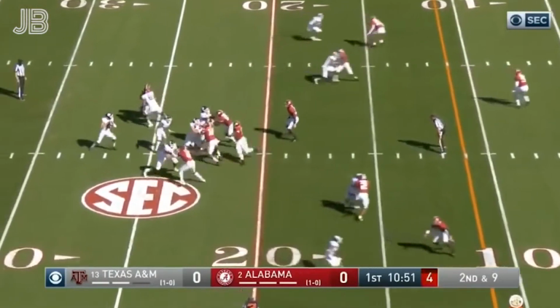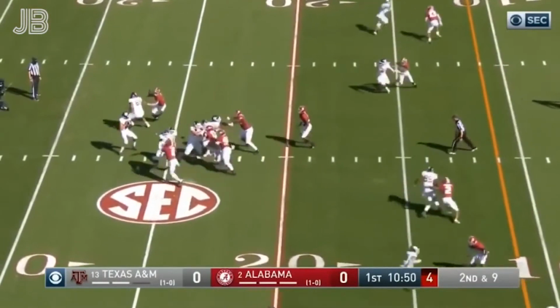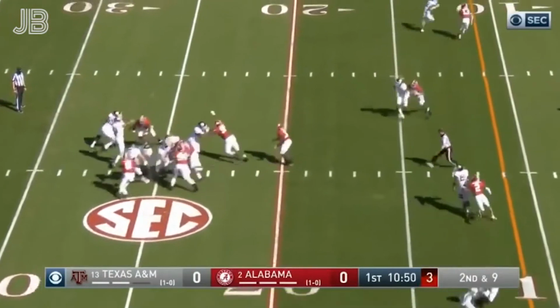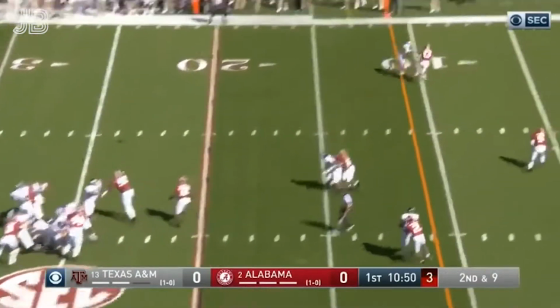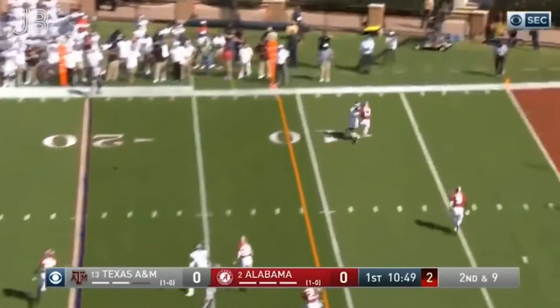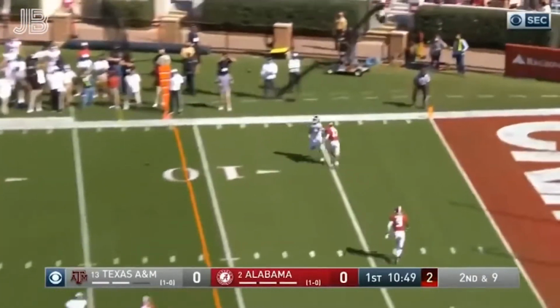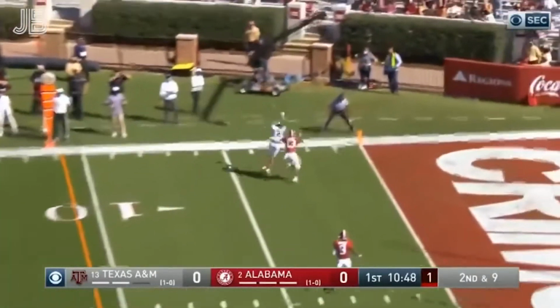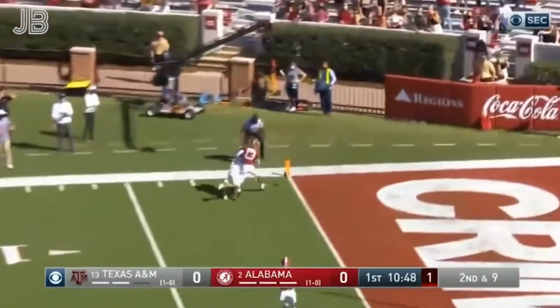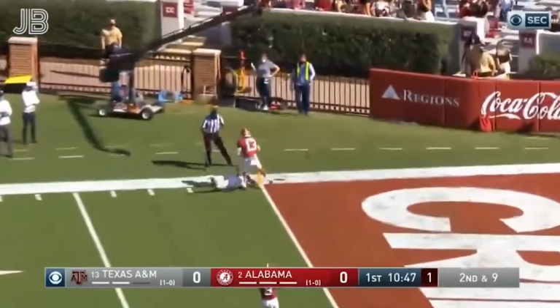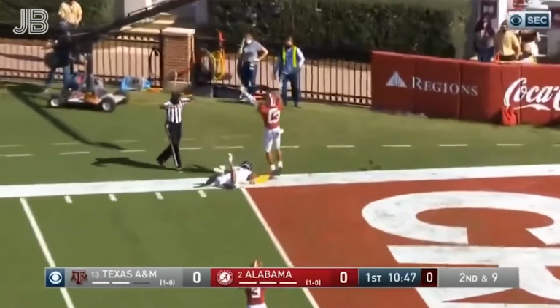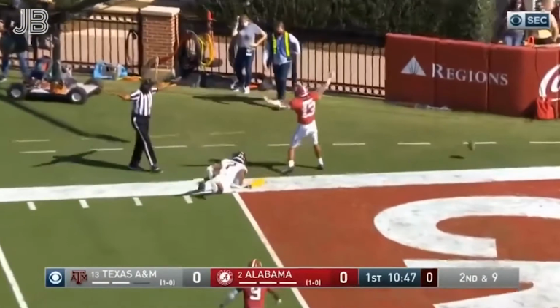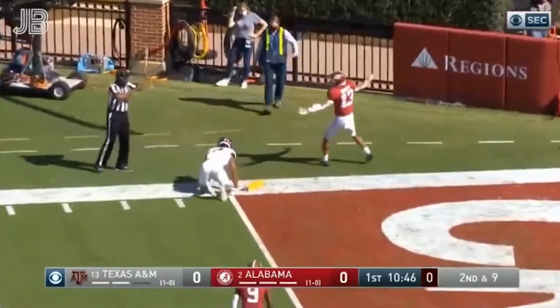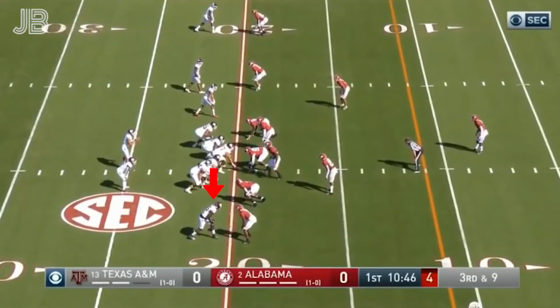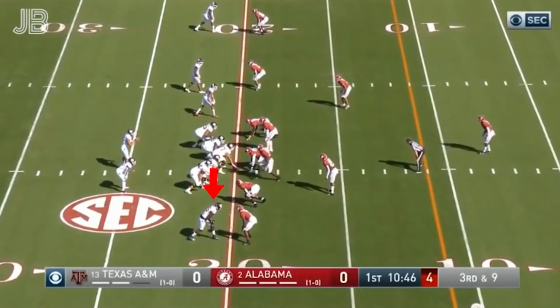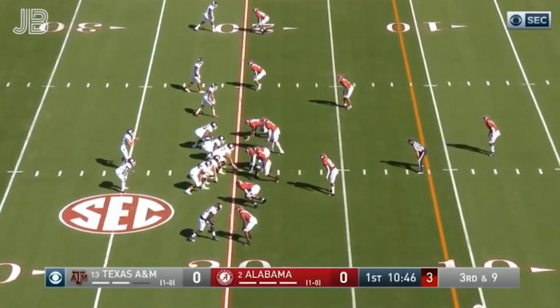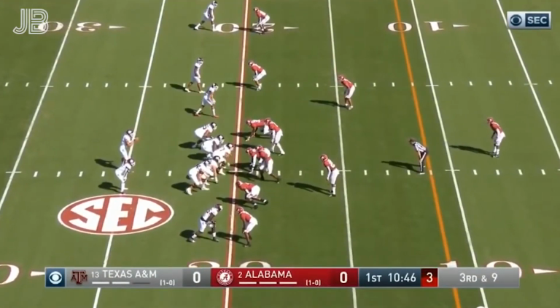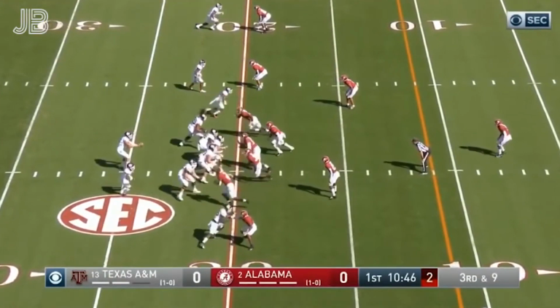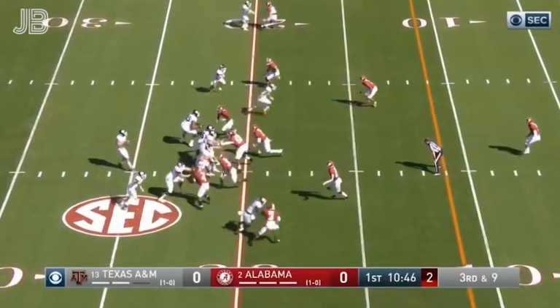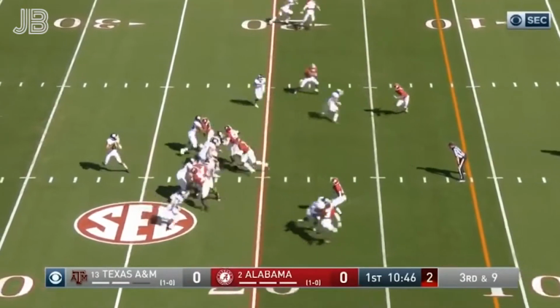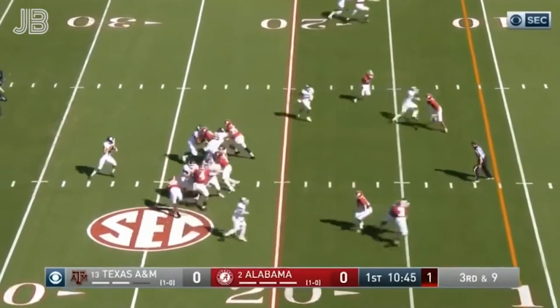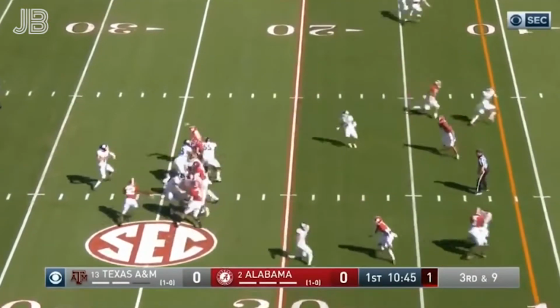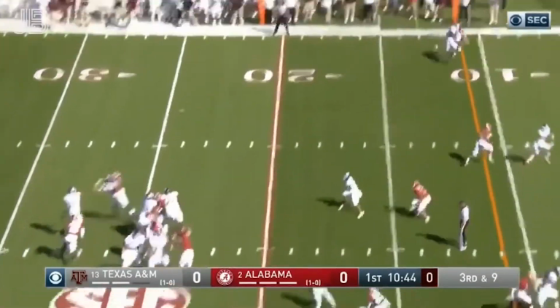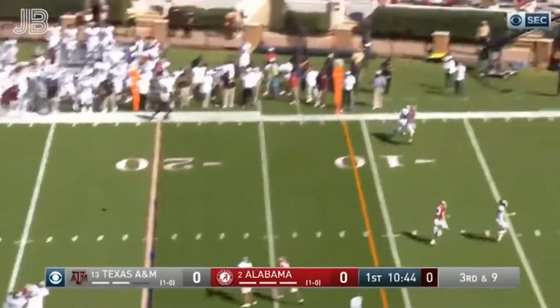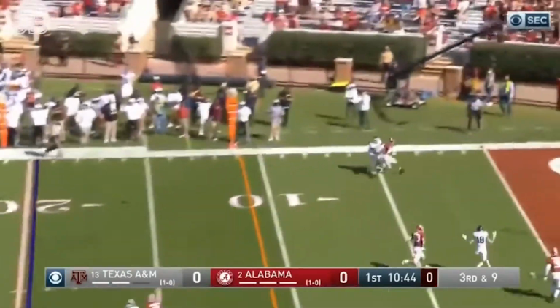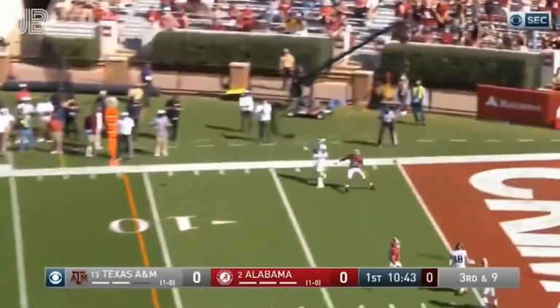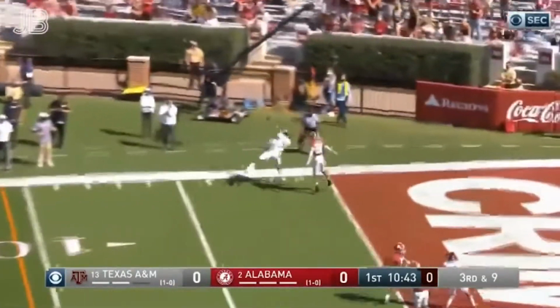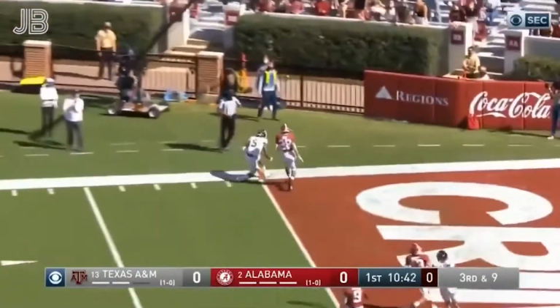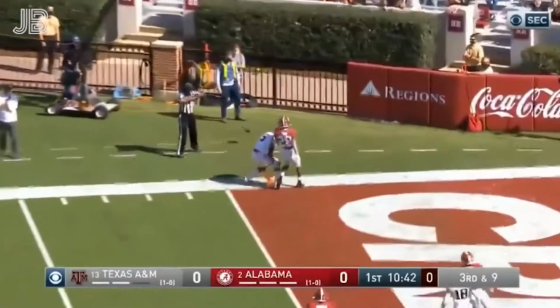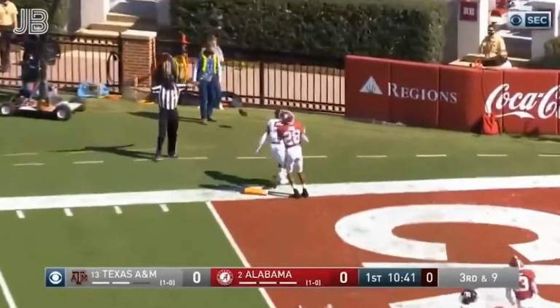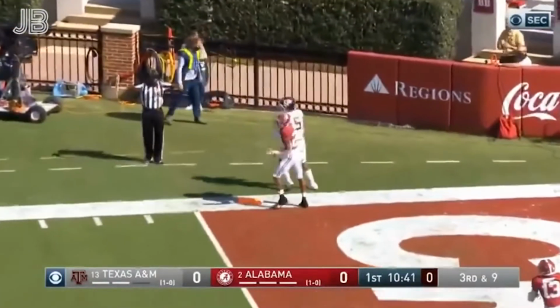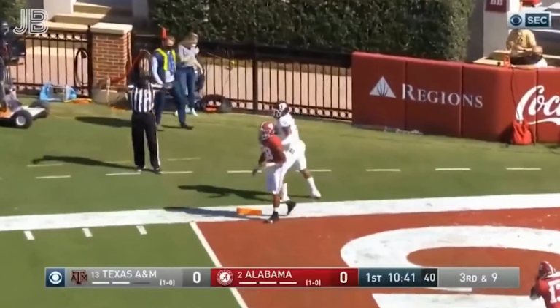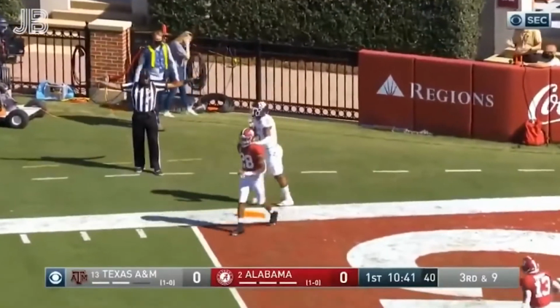Now Mond goes to the corner, back-shoulder throw. He had a hand to this point. Mond going to go back that way again, and this time off the fingertips.